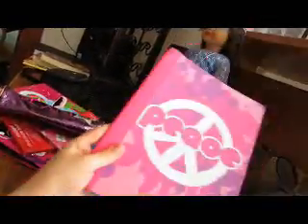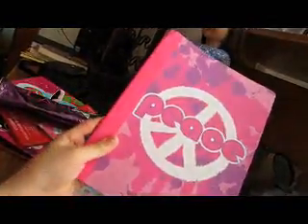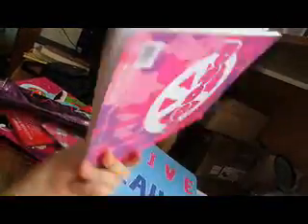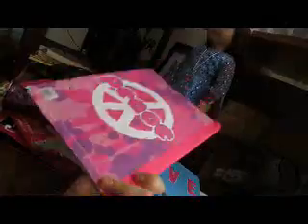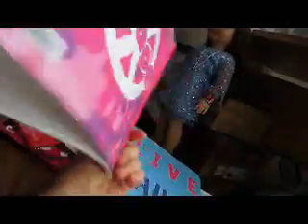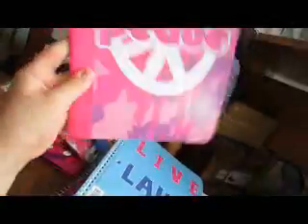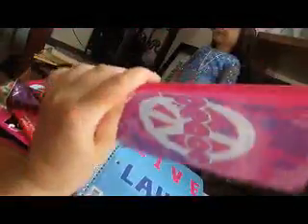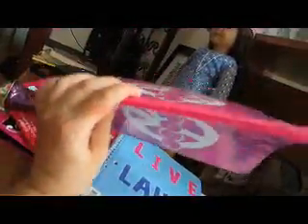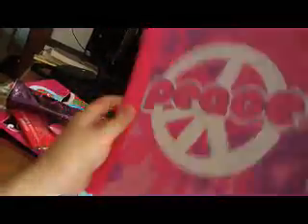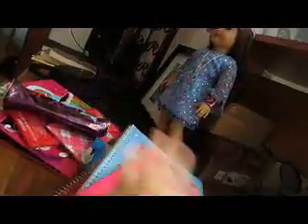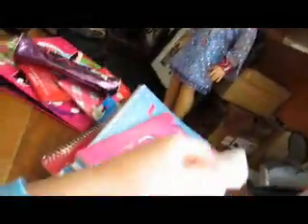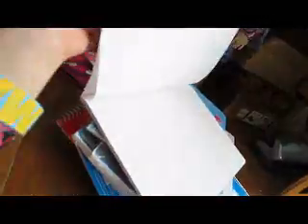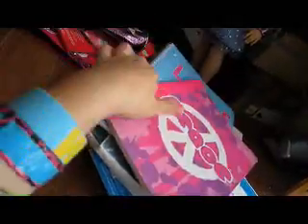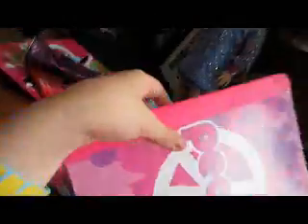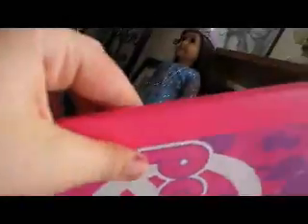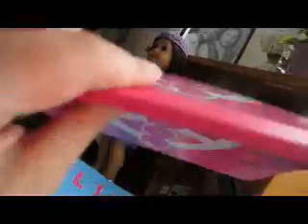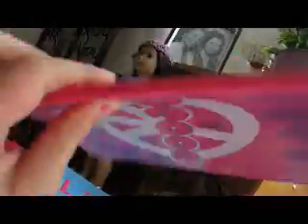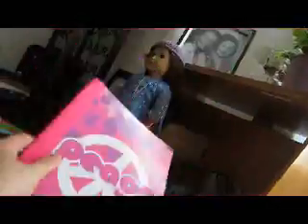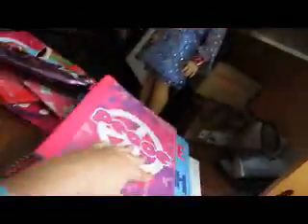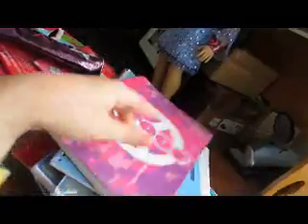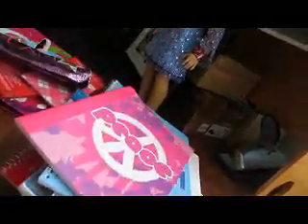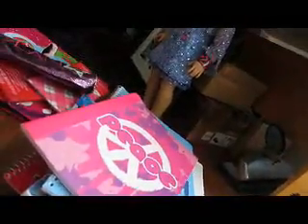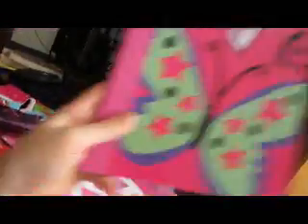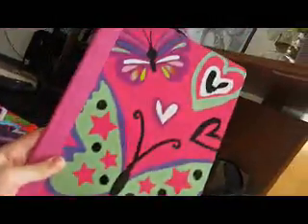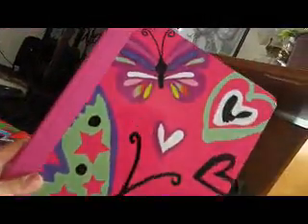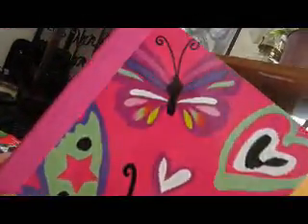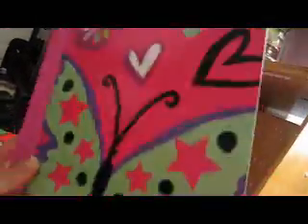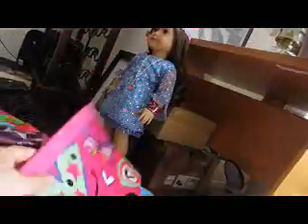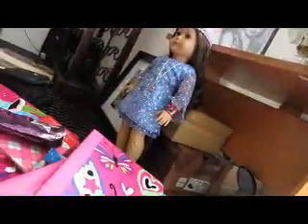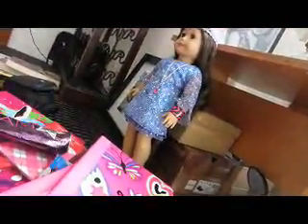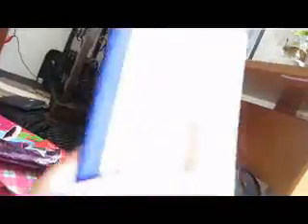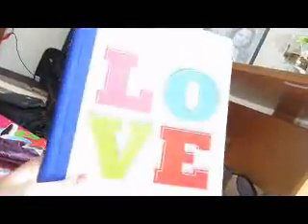A notebook that says Peace - it doesn't have any spiraling, it says Peace. This one has butterflies and cute designs on it. This one says Love.